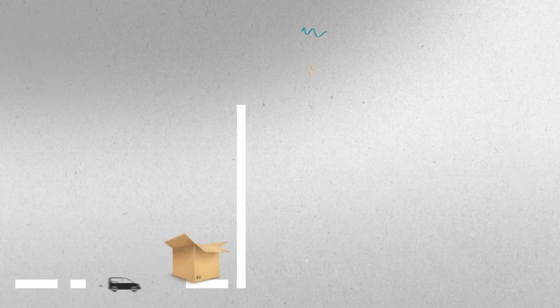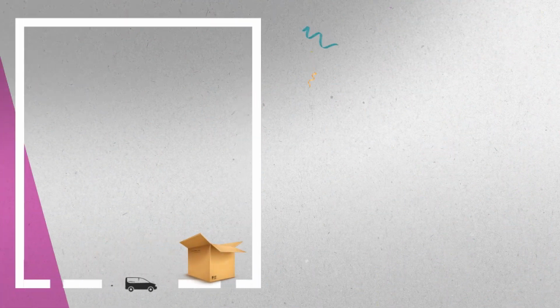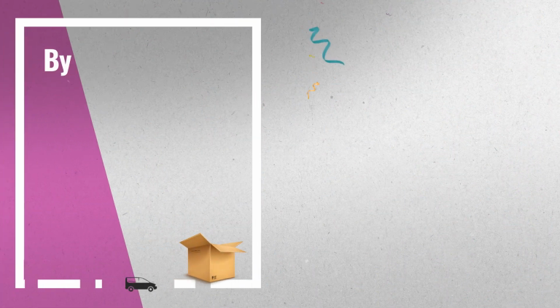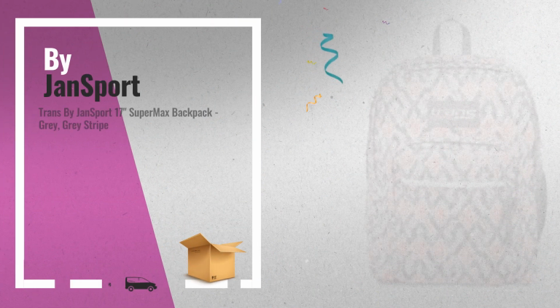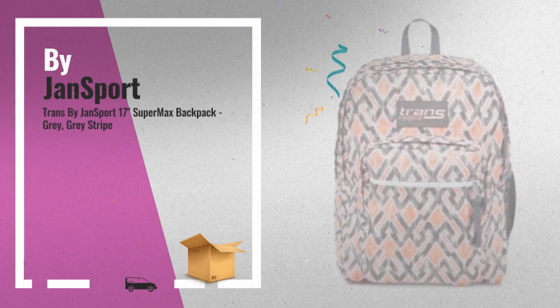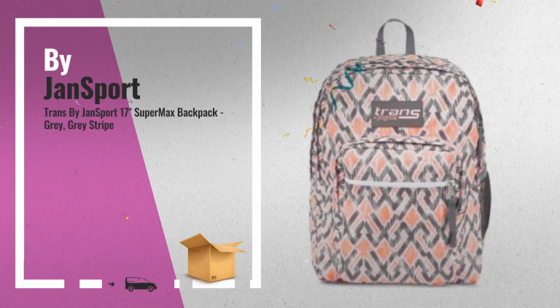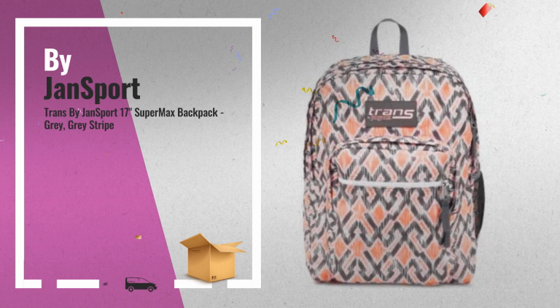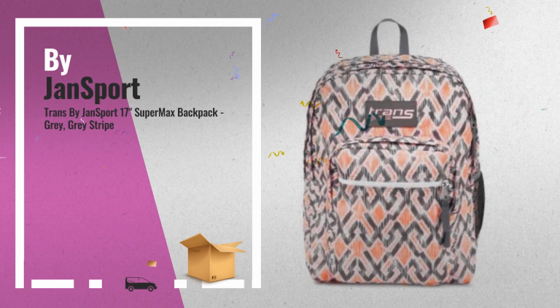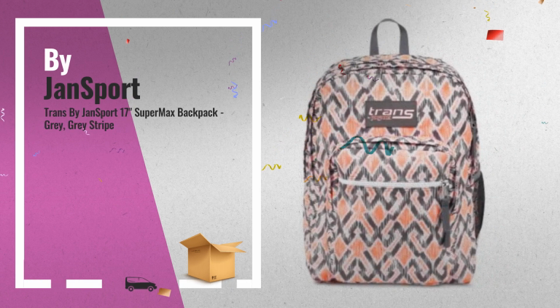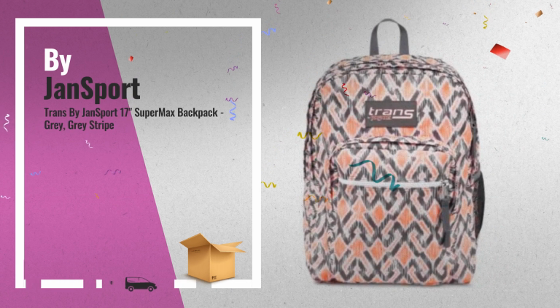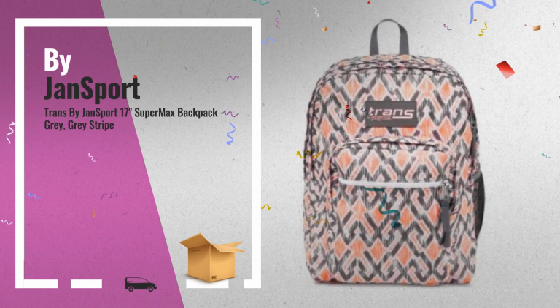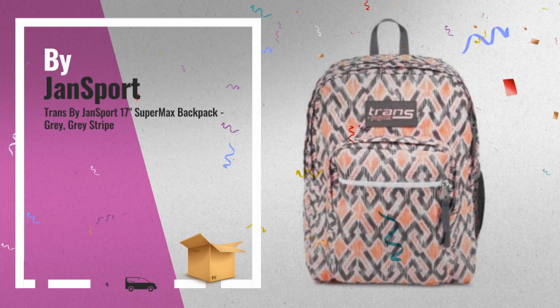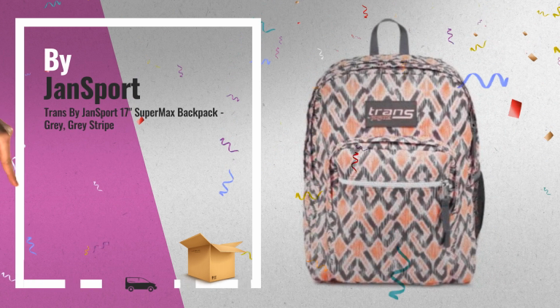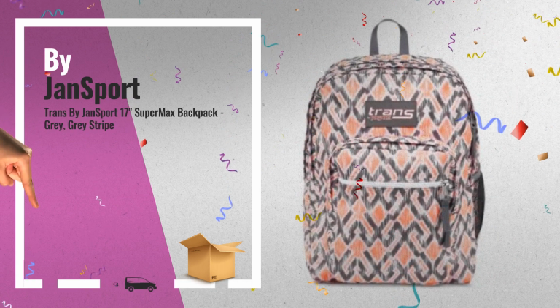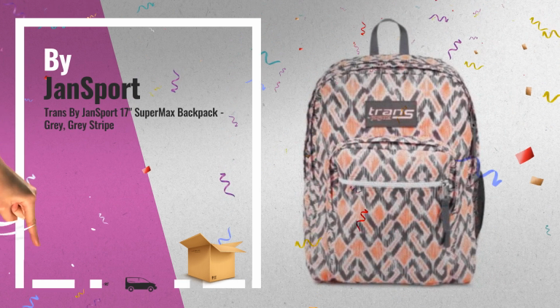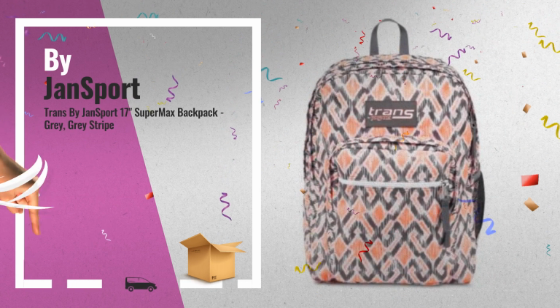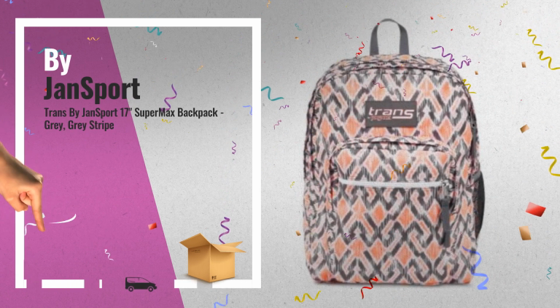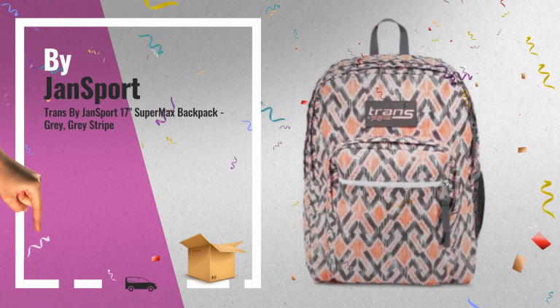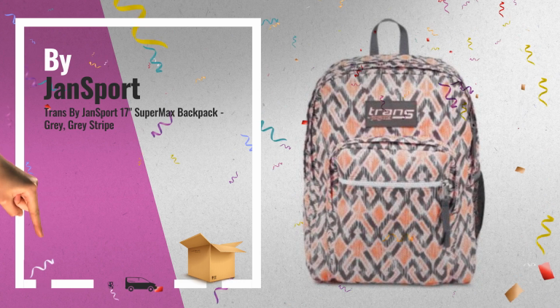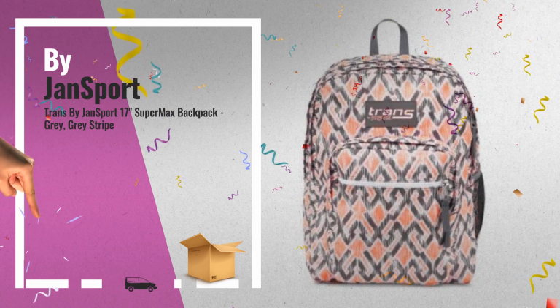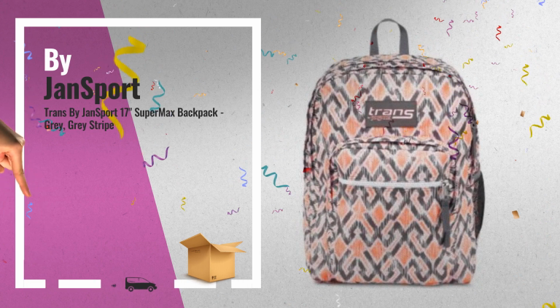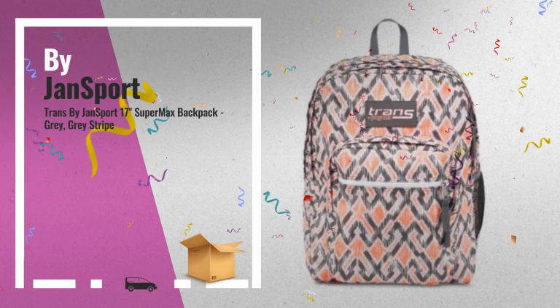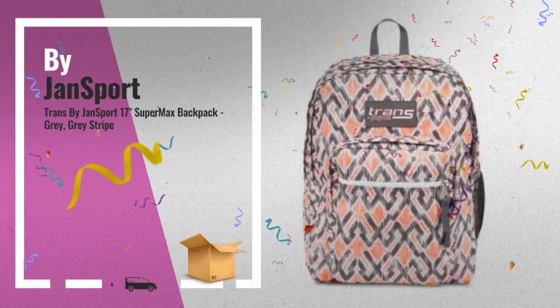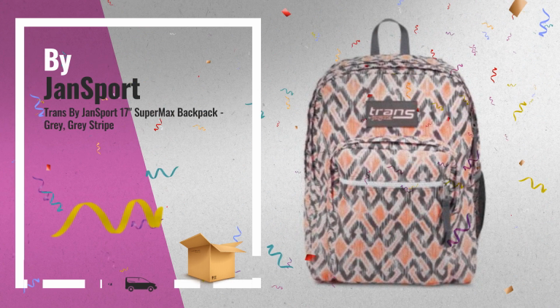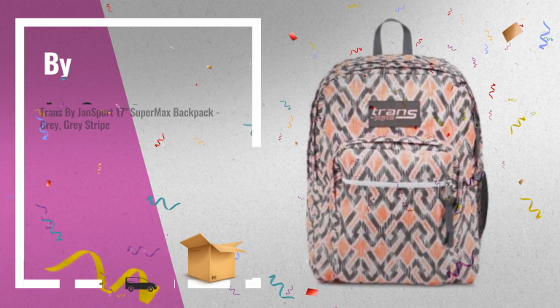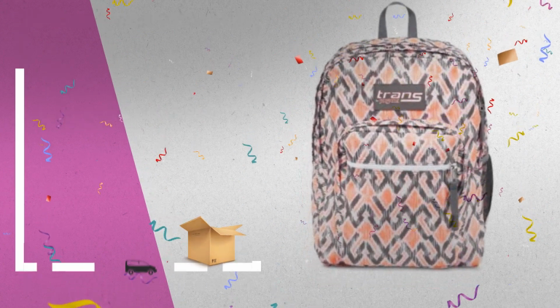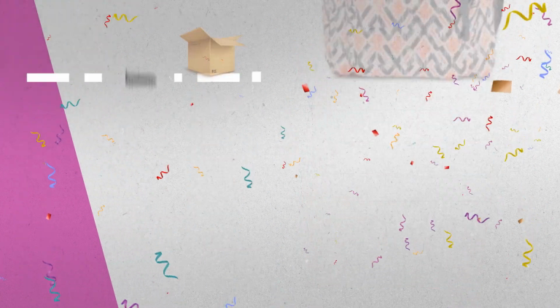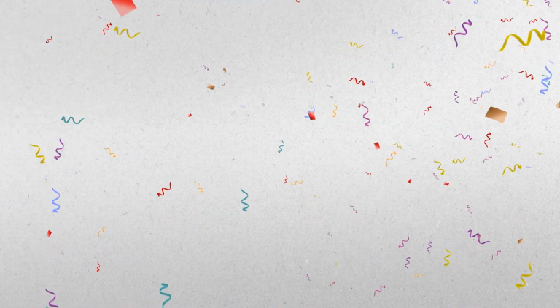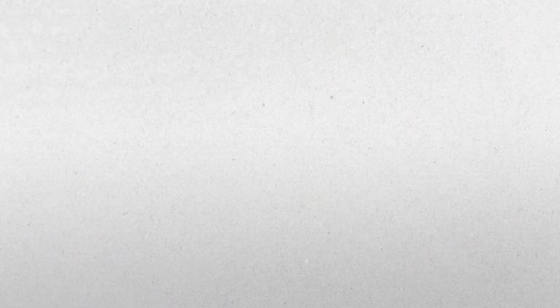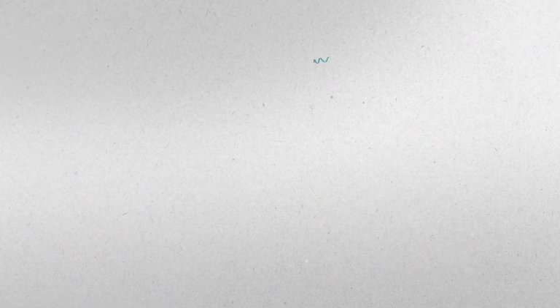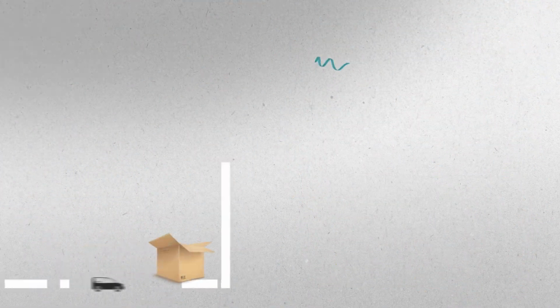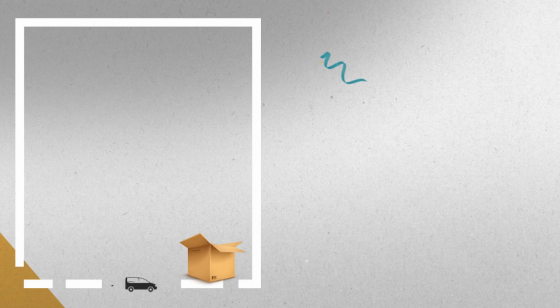Number 5: A classic that never goes out of fashion, the Trans by Jansport Supermax Backpack lets you carry your belongings with stylish flair, also by Jansport.